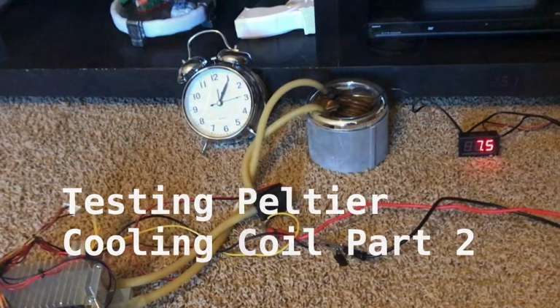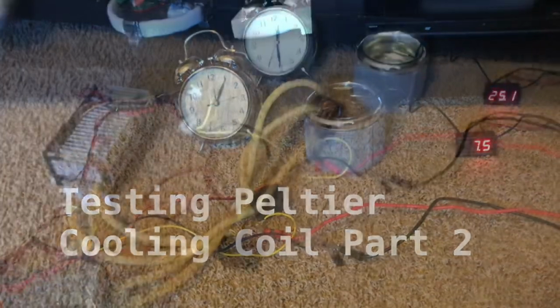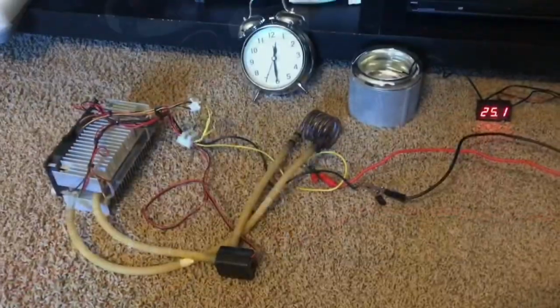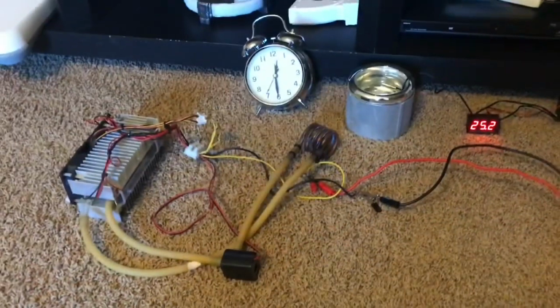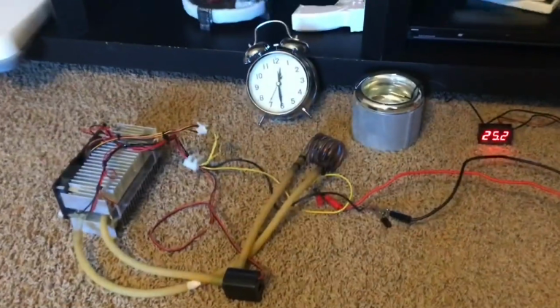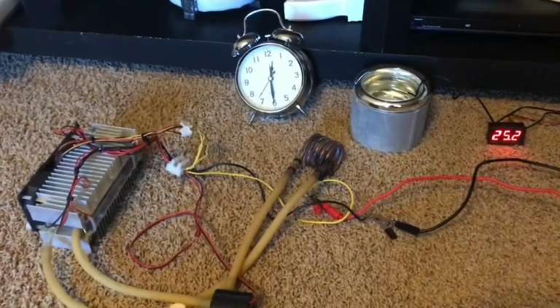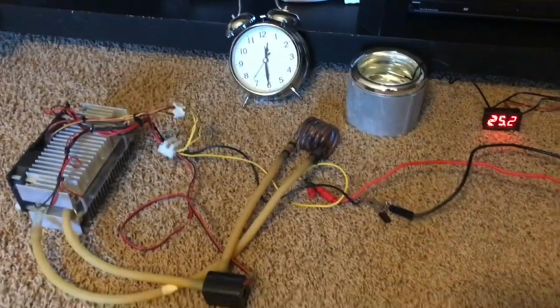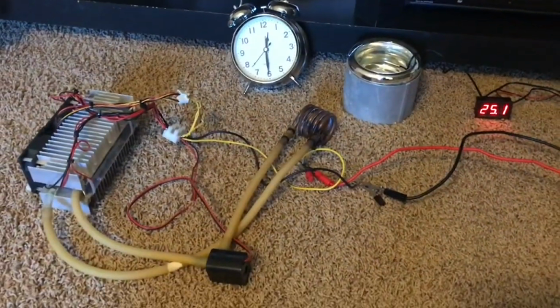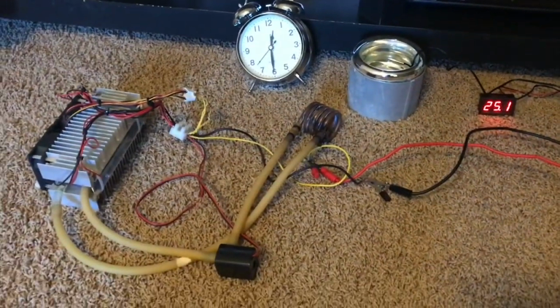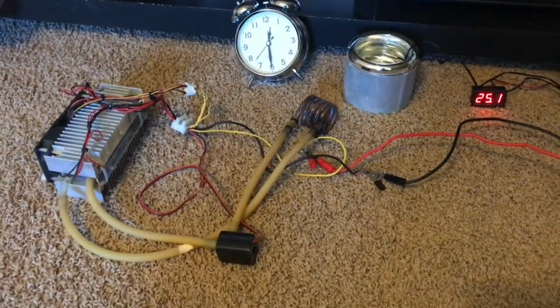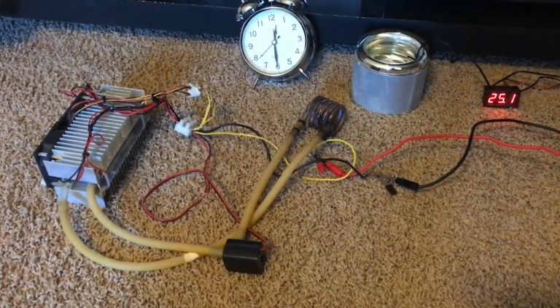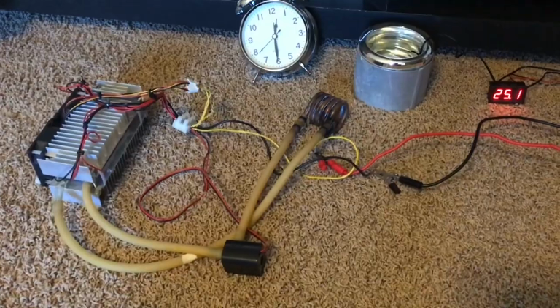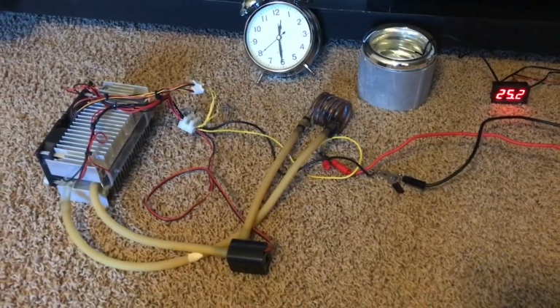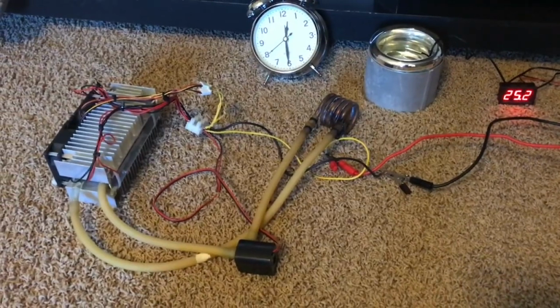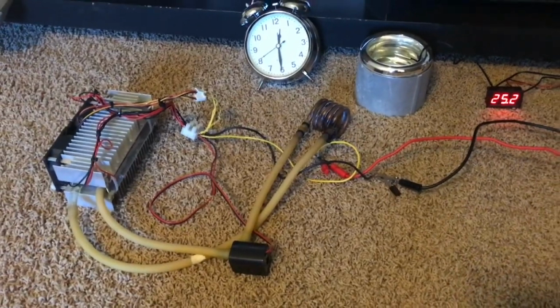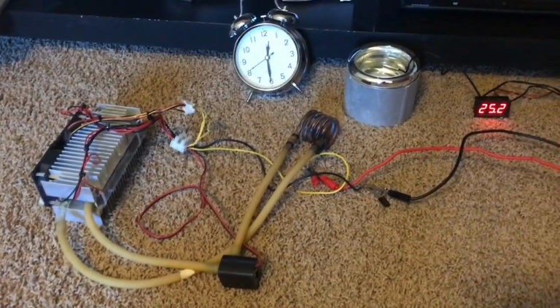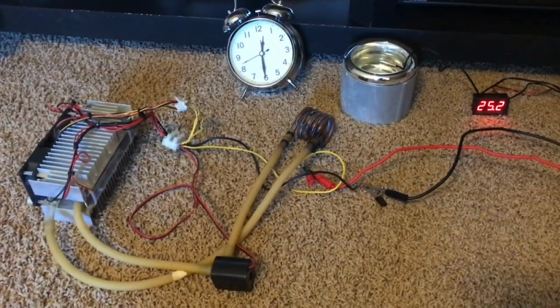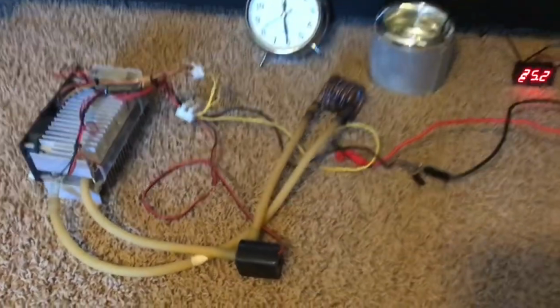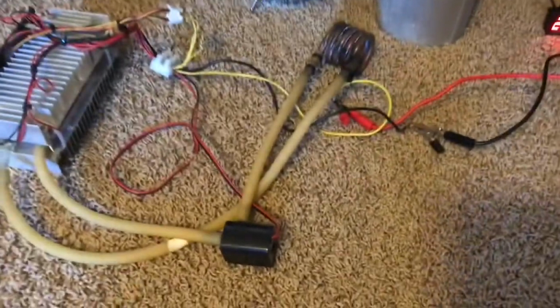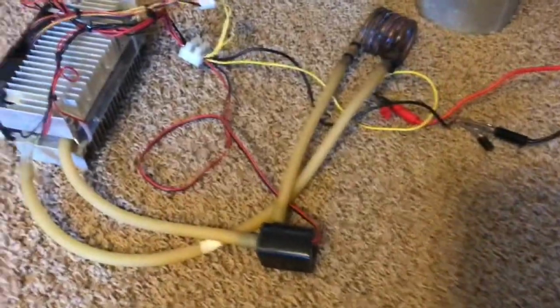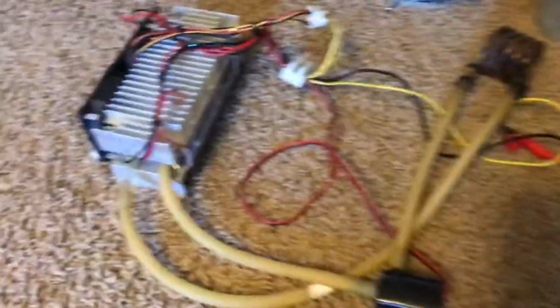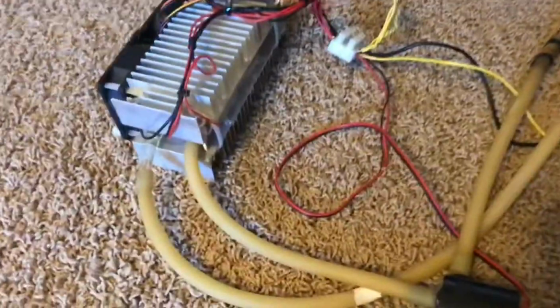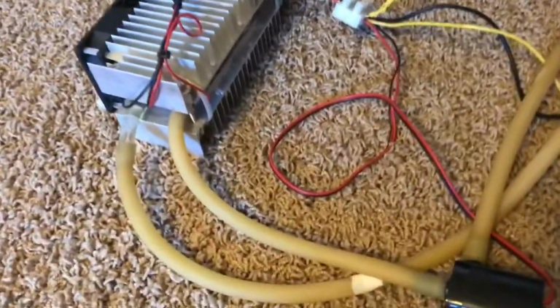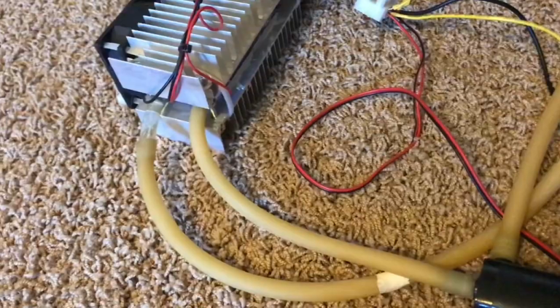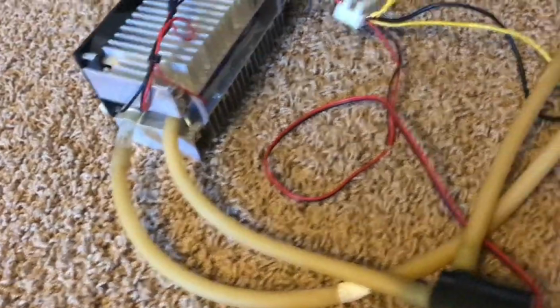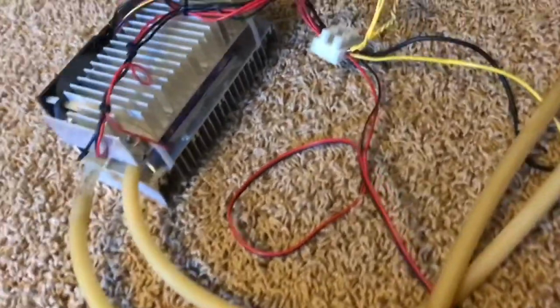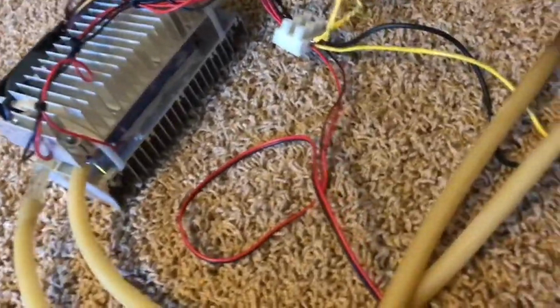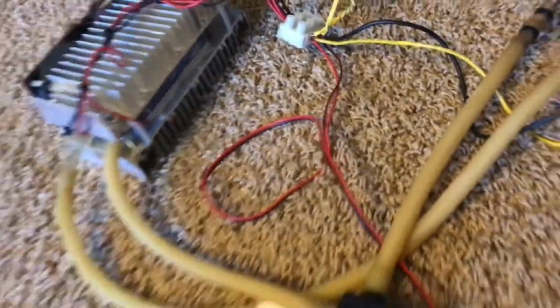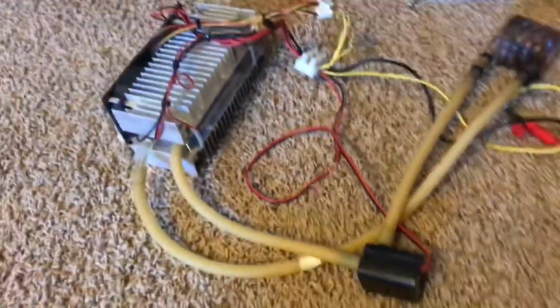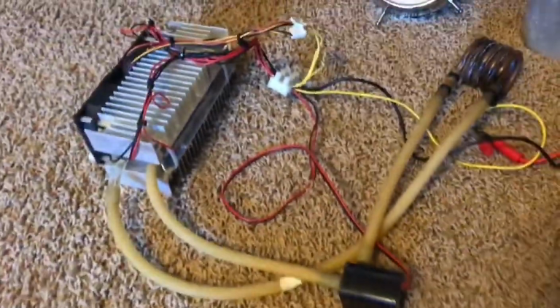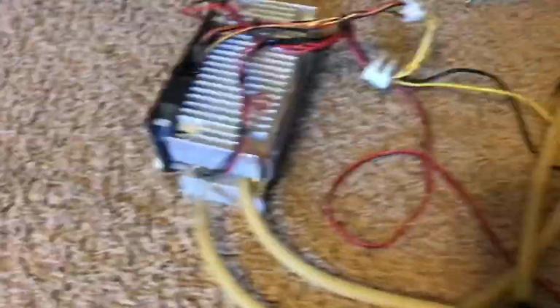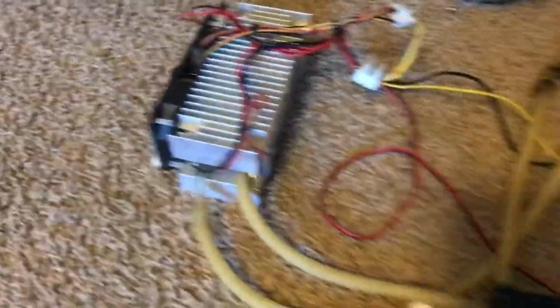Welcome back for the second part of this Peltier cooling module video, where I've hooked up a couple of Peltier modules in between some heatsinks with fans attached.